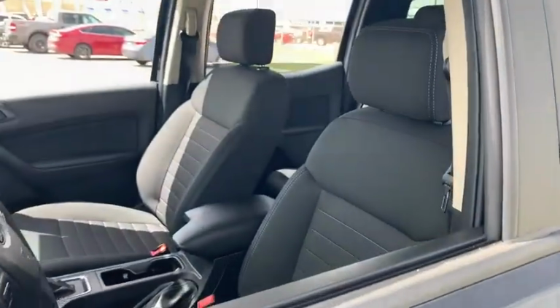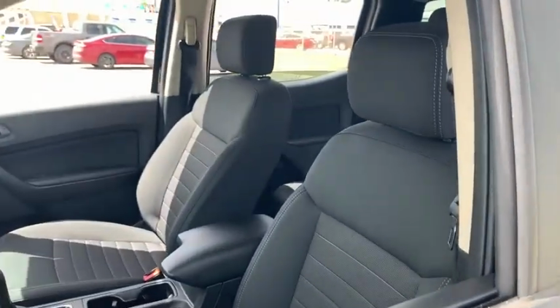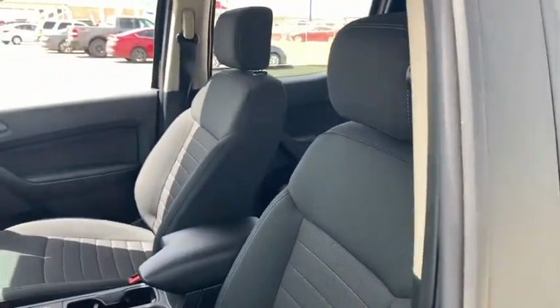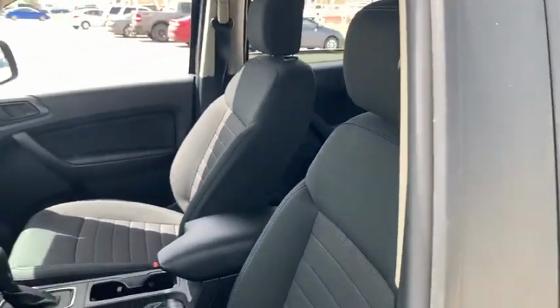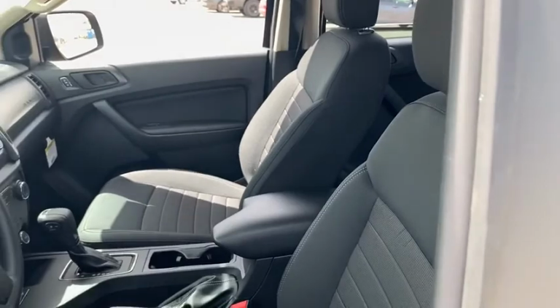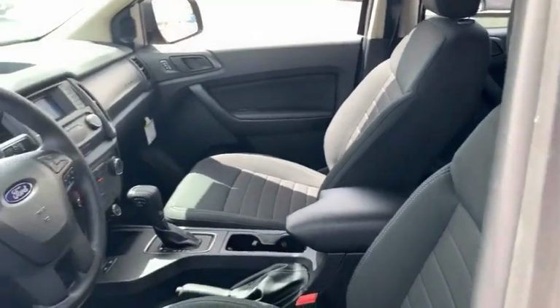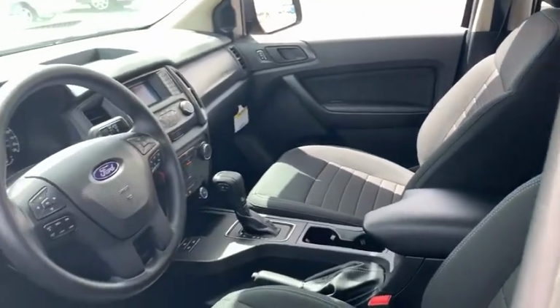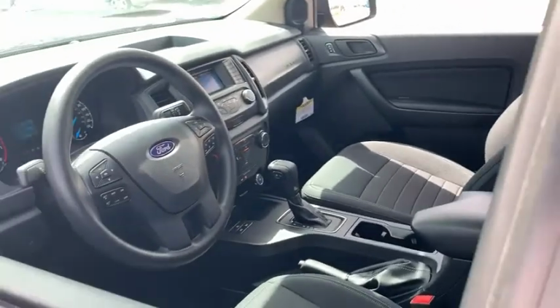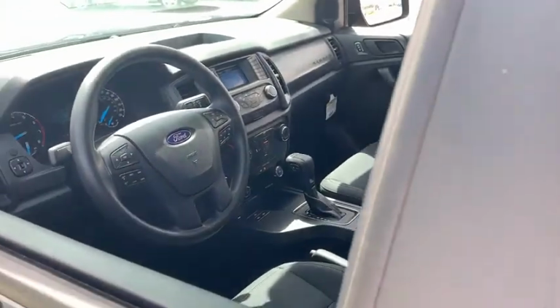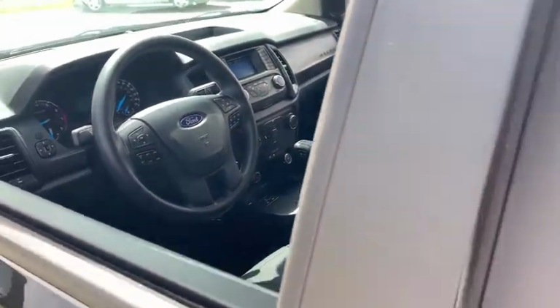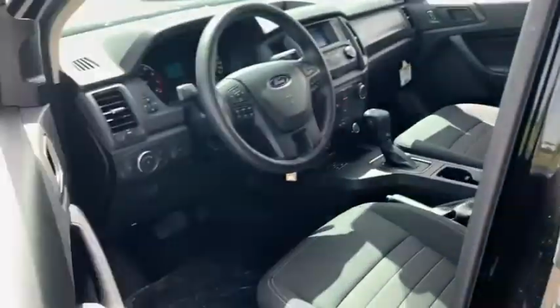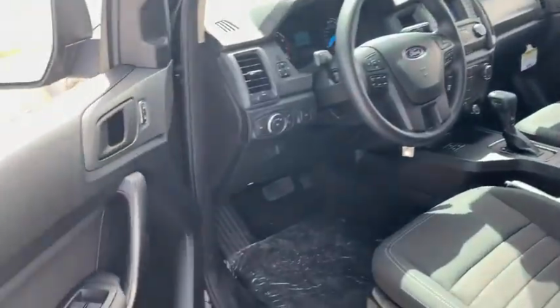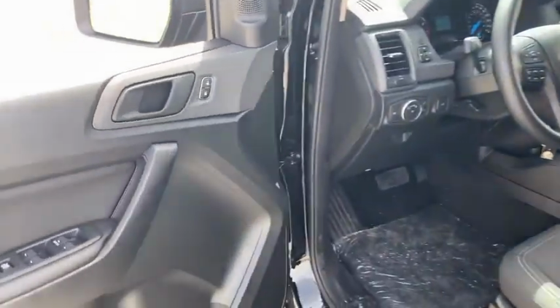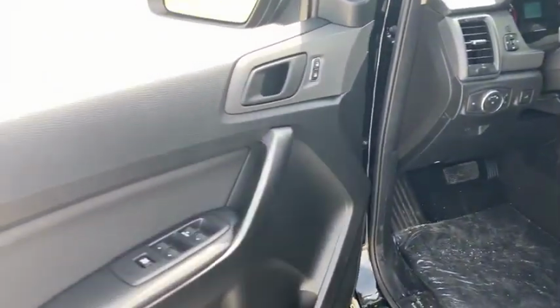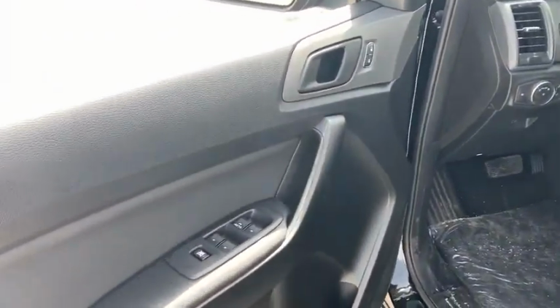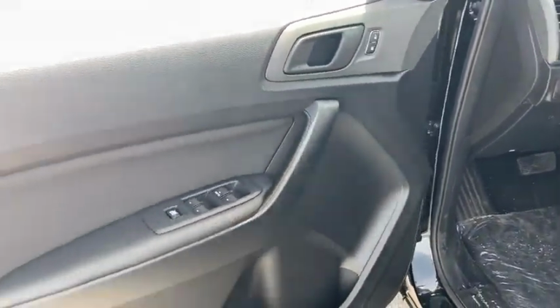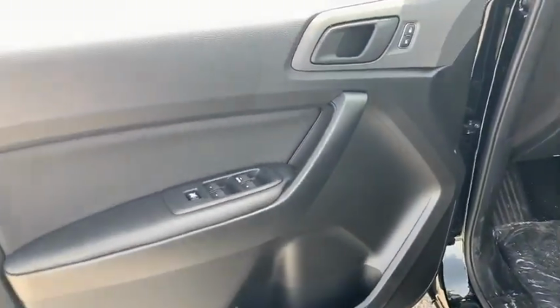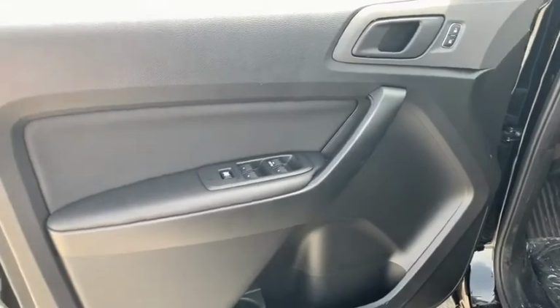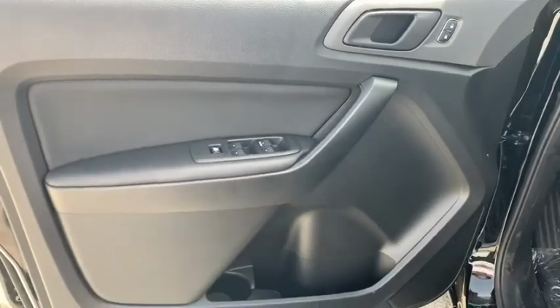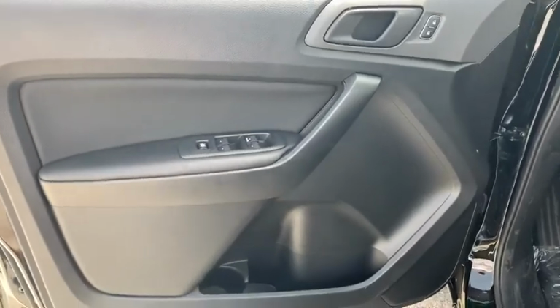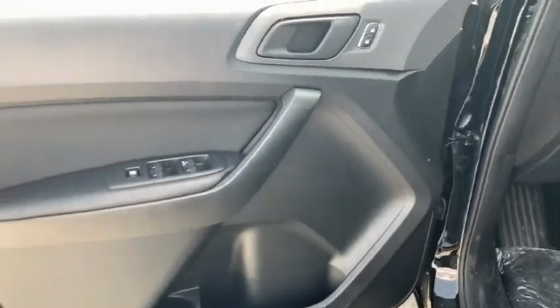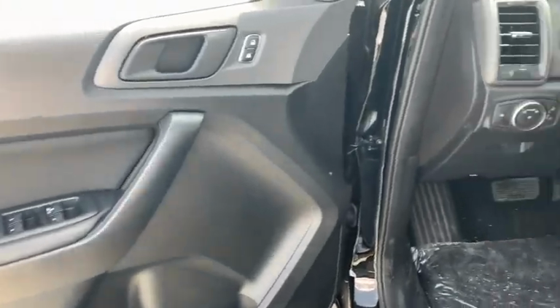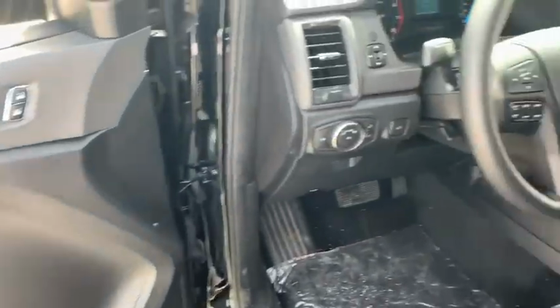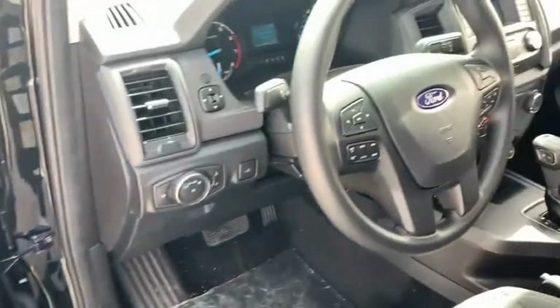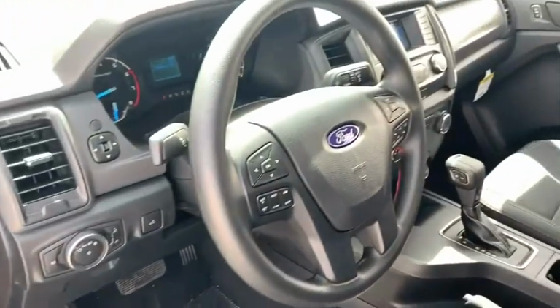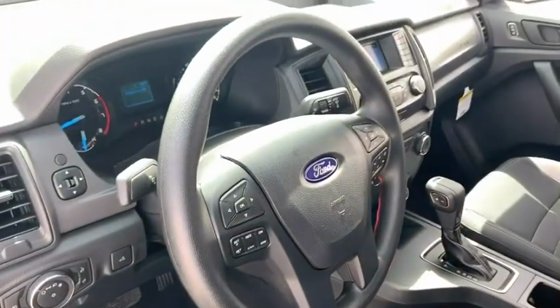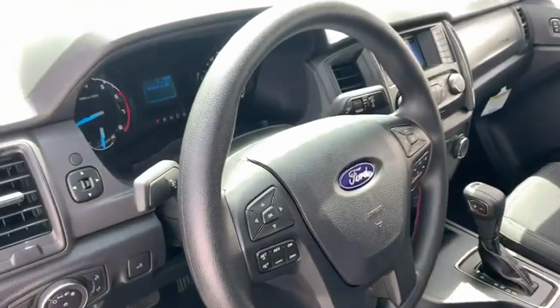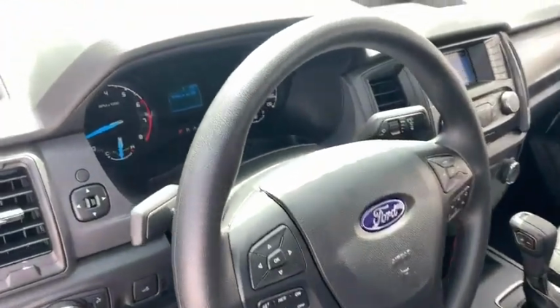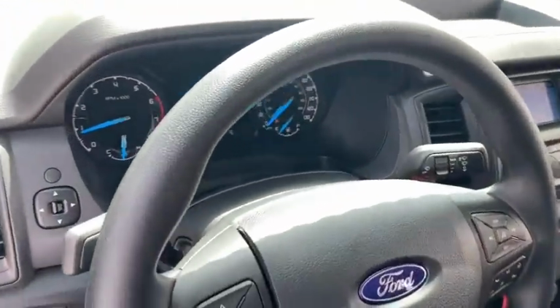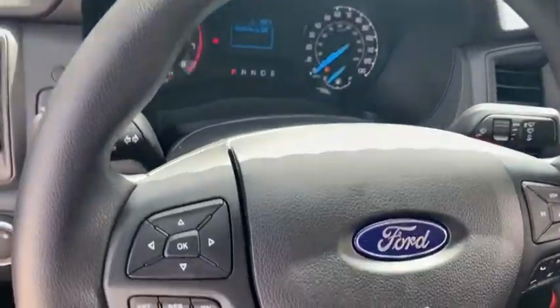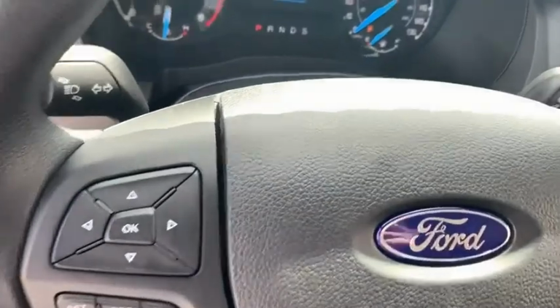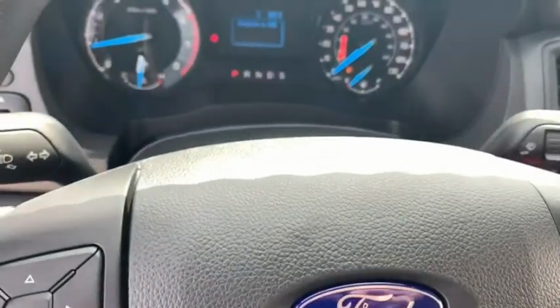Front floor mats, AM-FM stereo radio, auto-off headlights, MP3 player, electronic stability control, child safety locks, bucket seats, fog lamps, power door locks, passenger airbags.